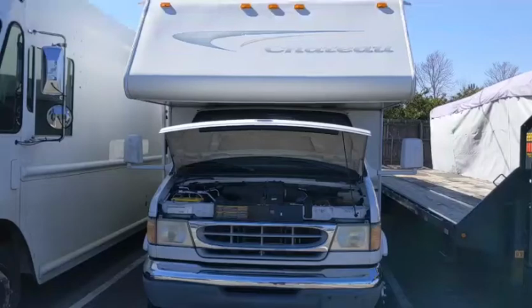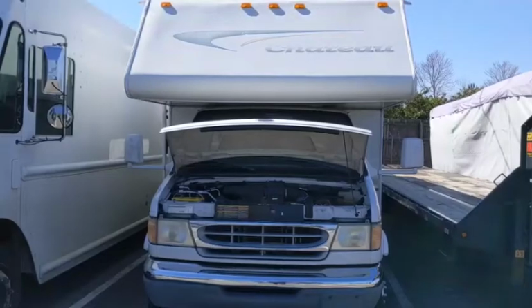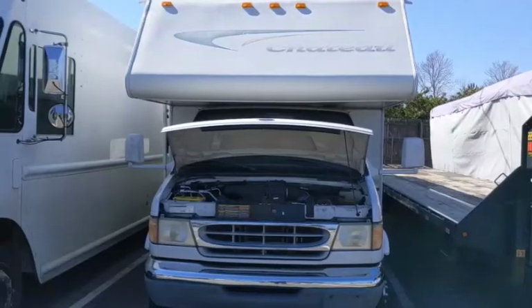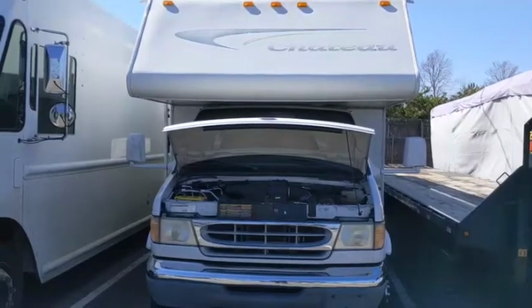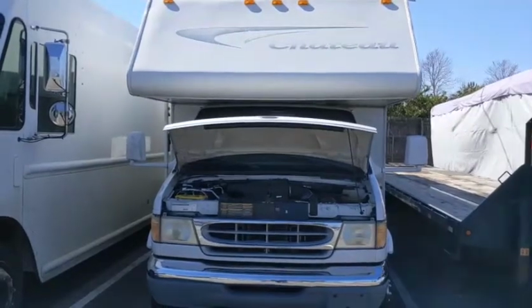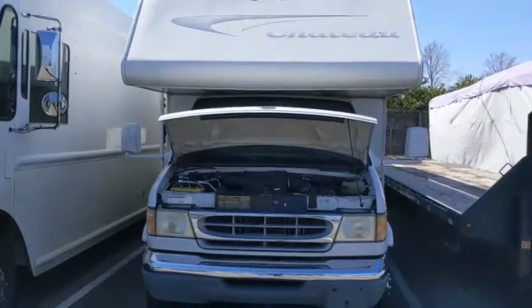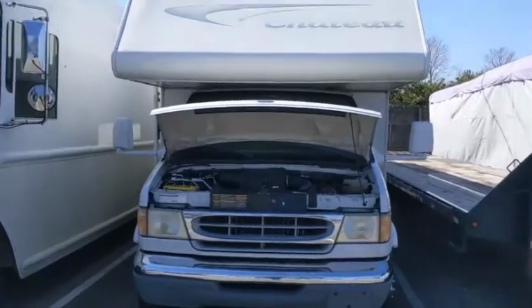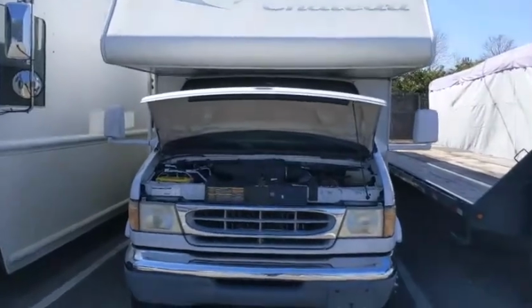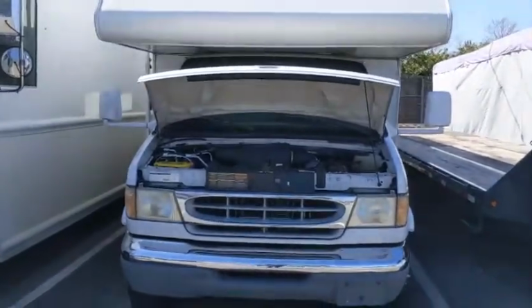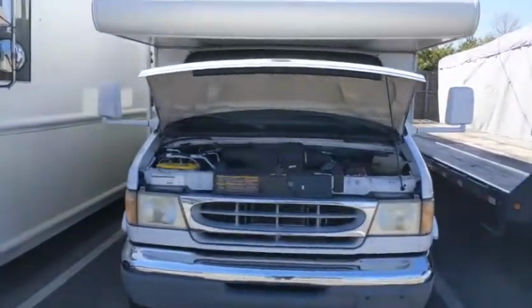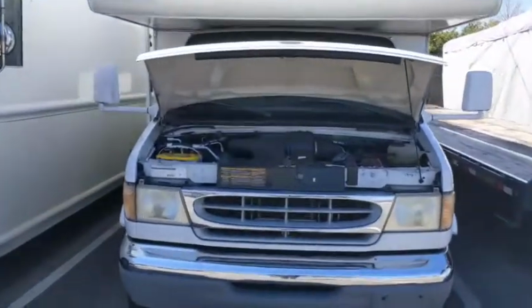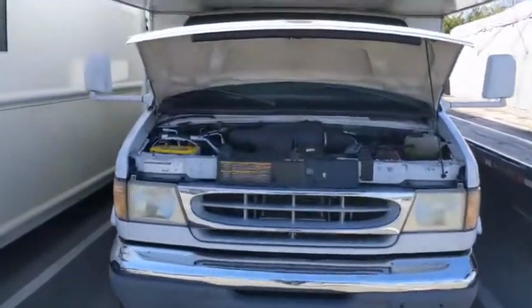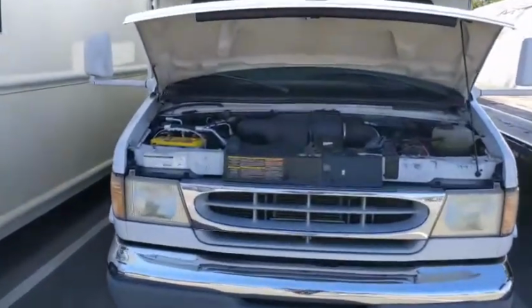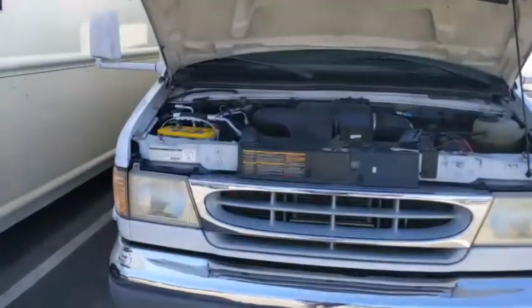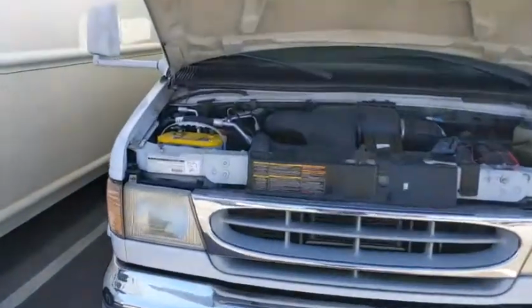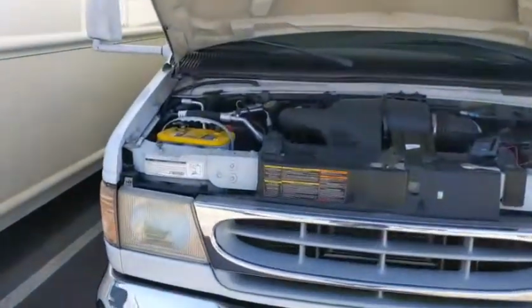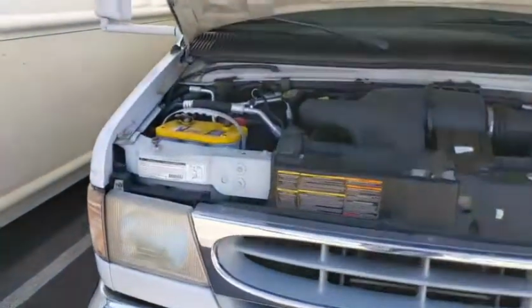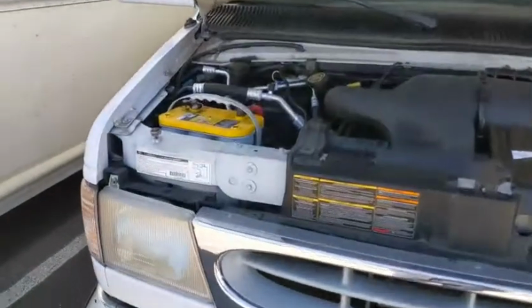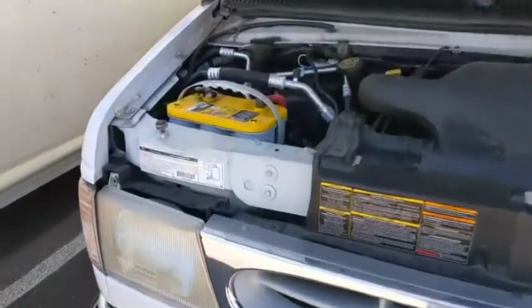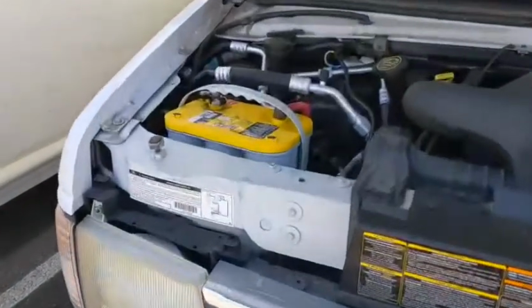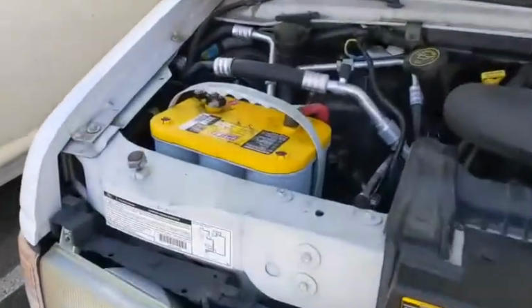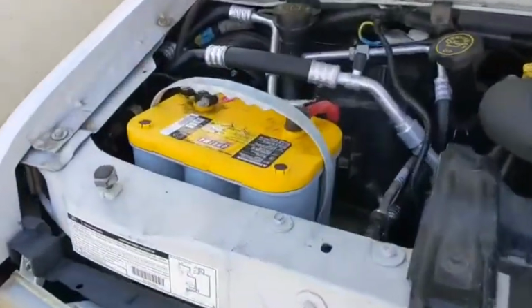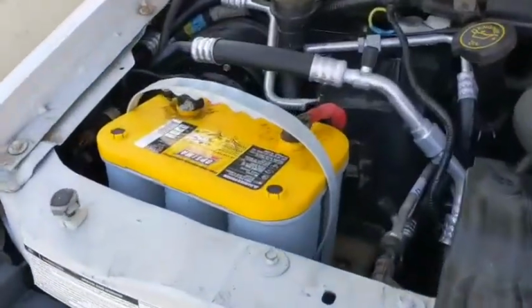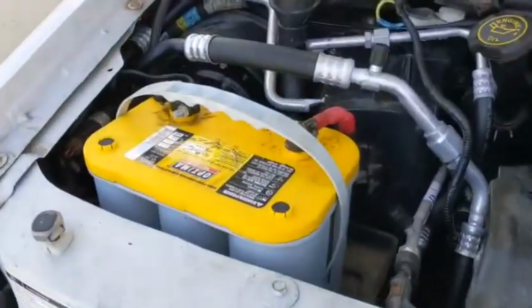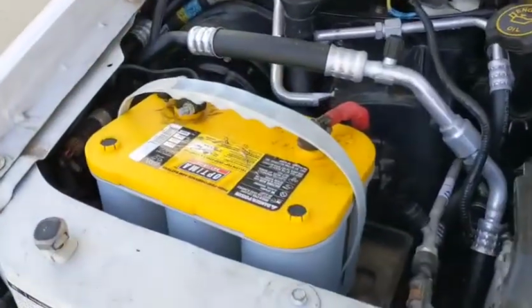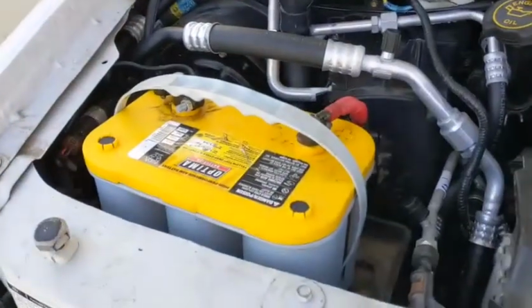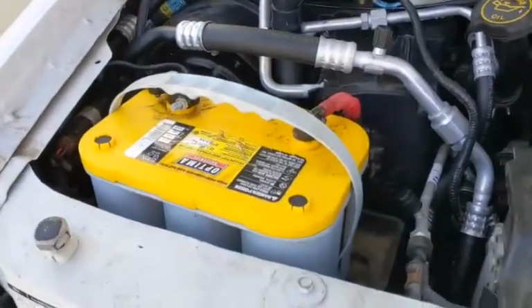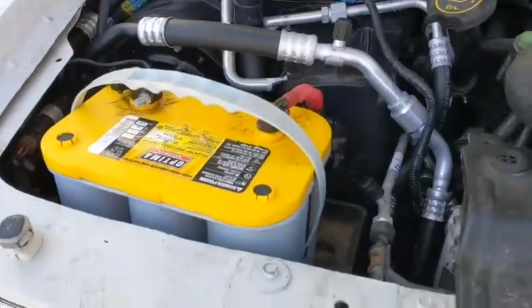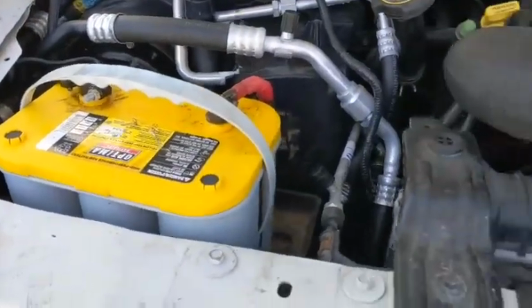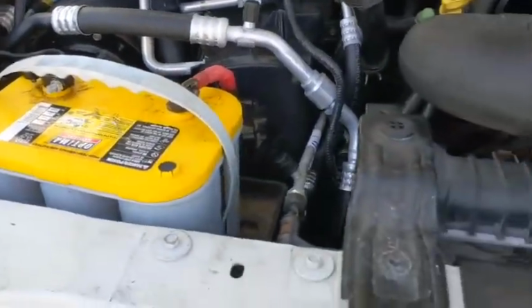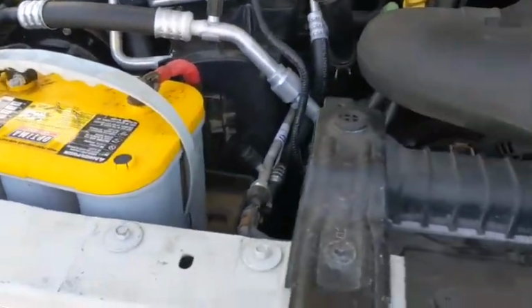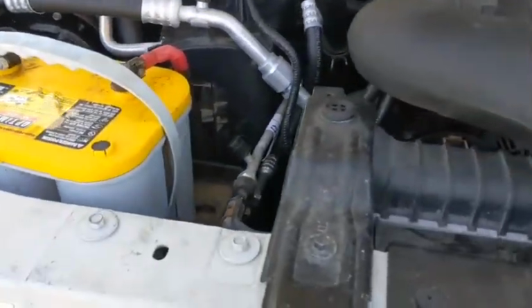Hey guys, Jeremy Hood here. I have a motorhome with a dead engine battery, which is that one, and a live house battery, which is in the back.